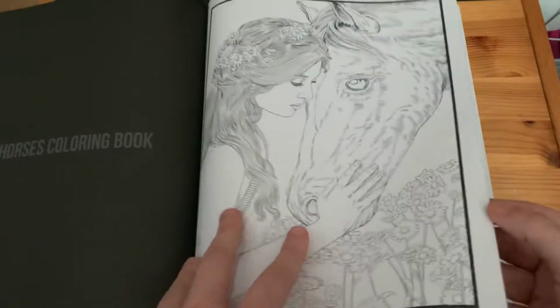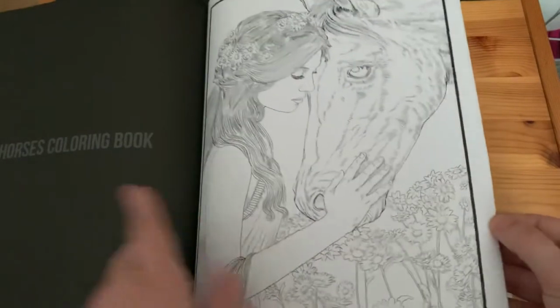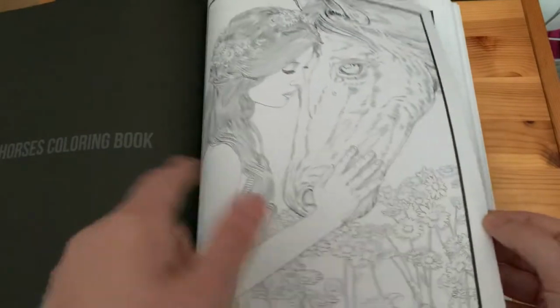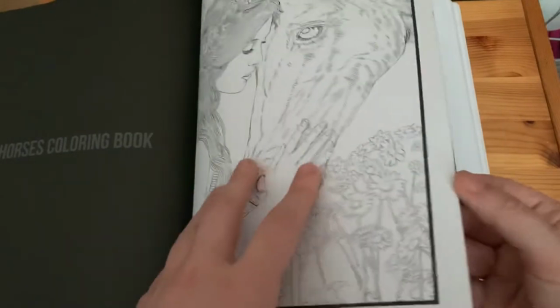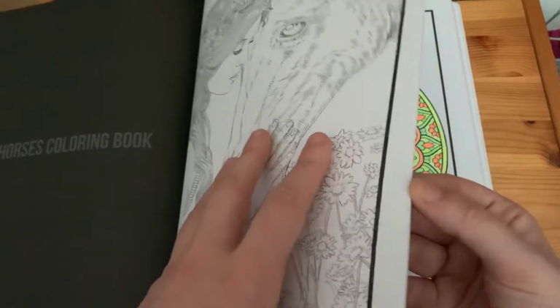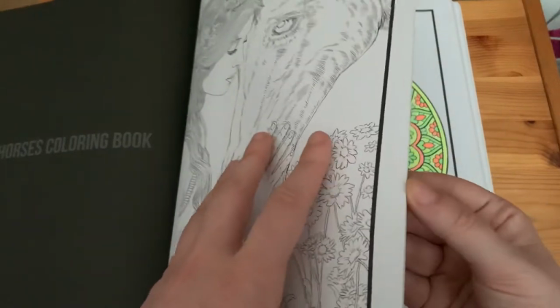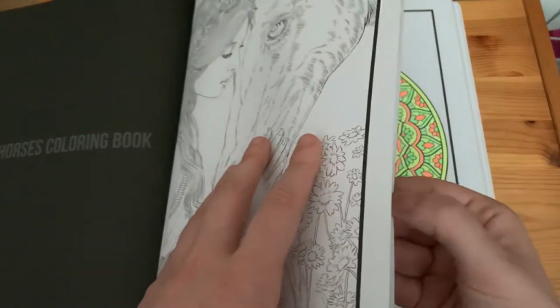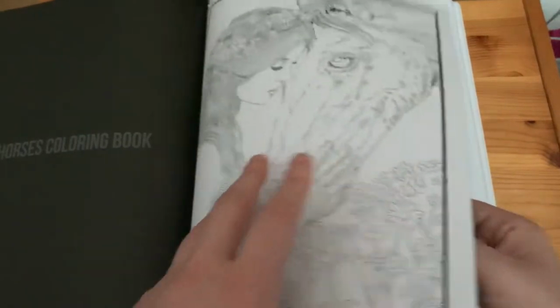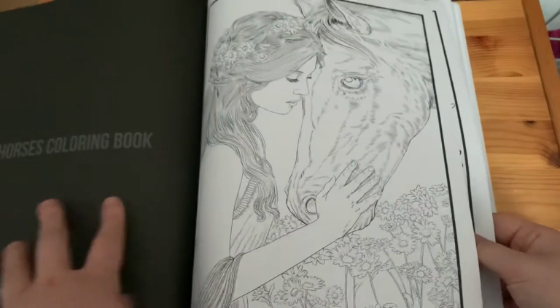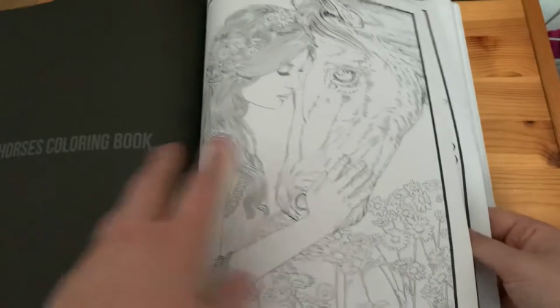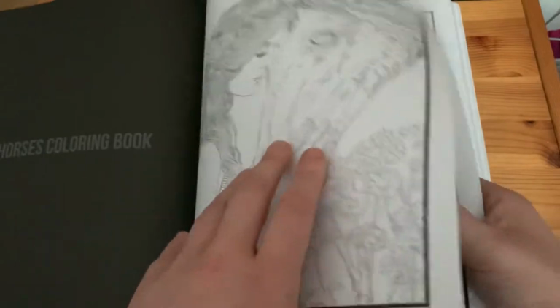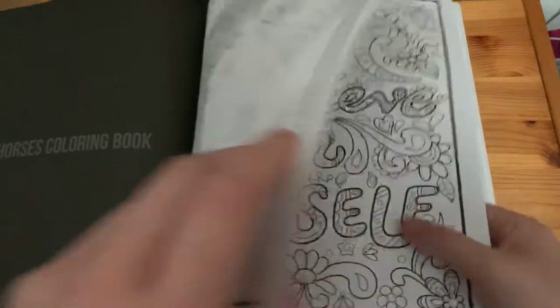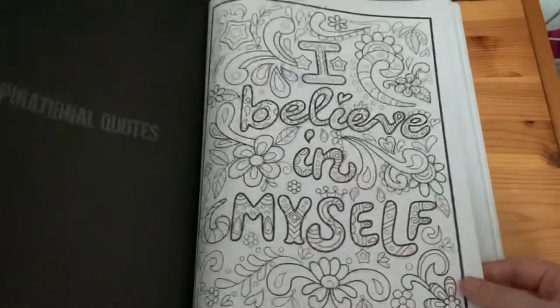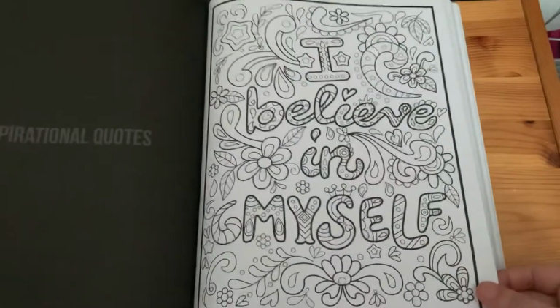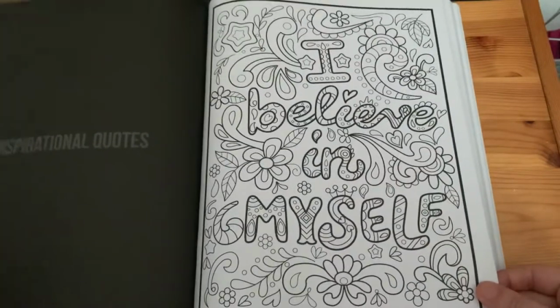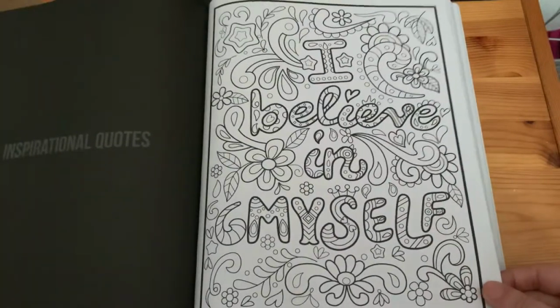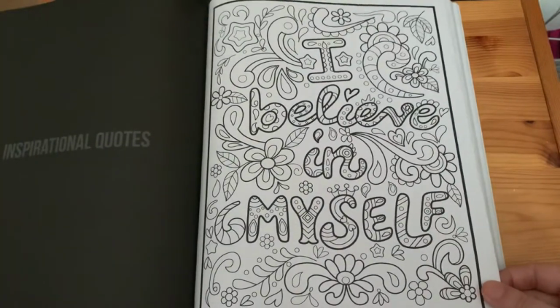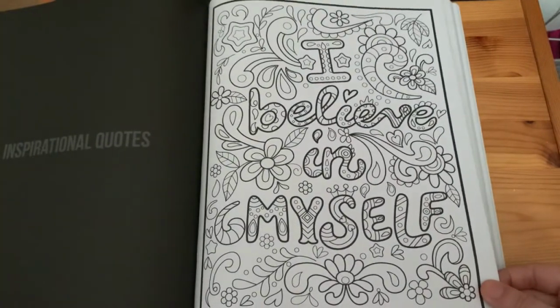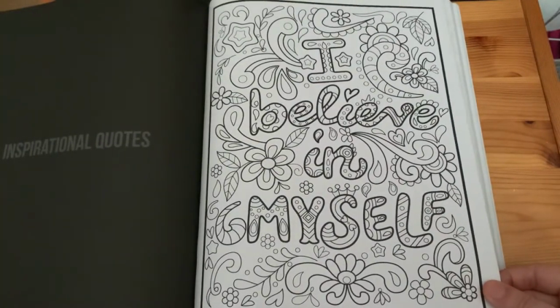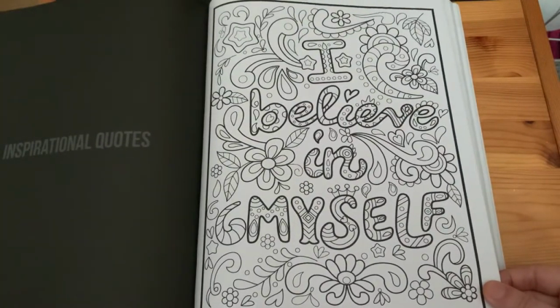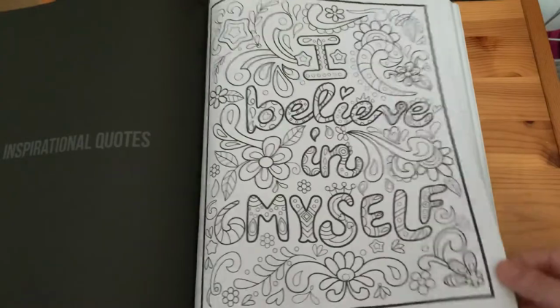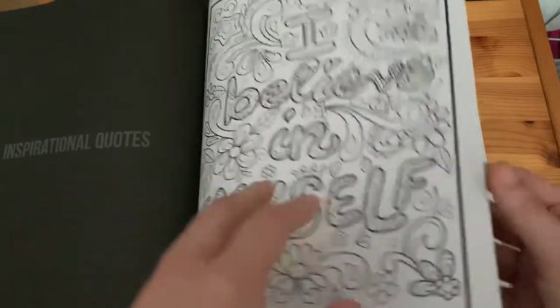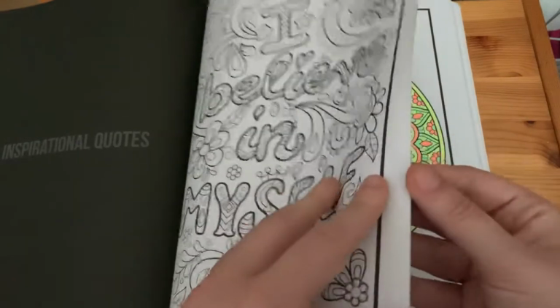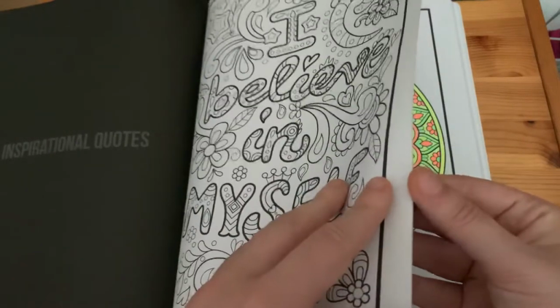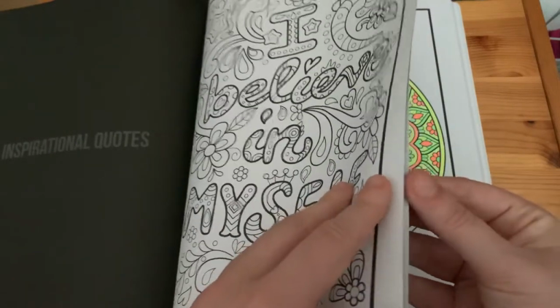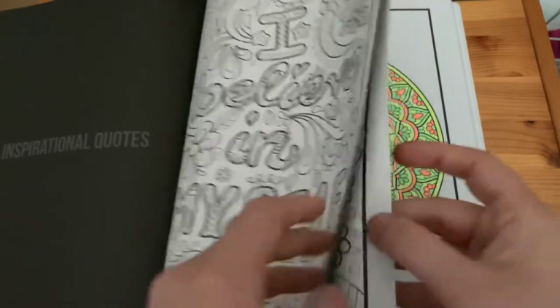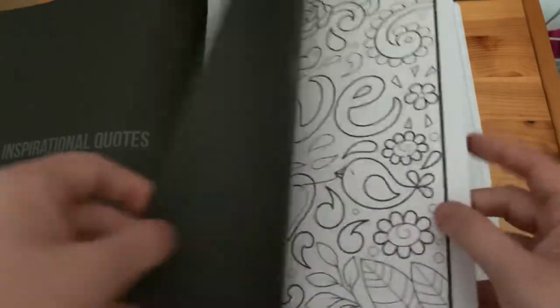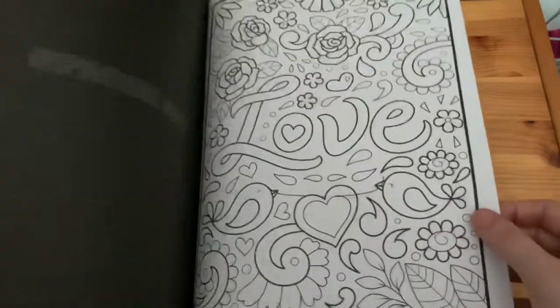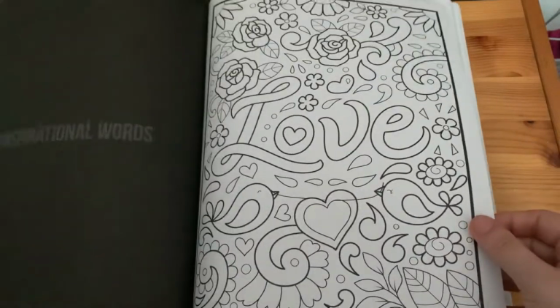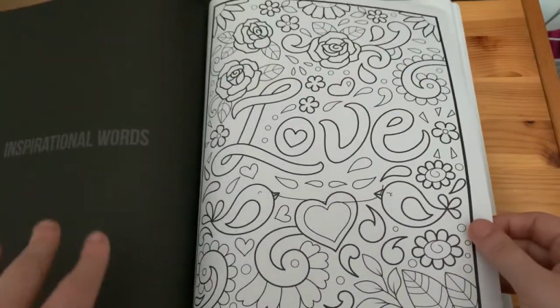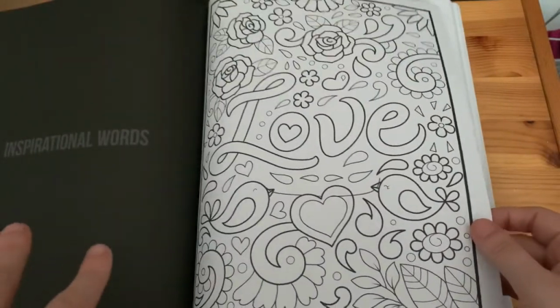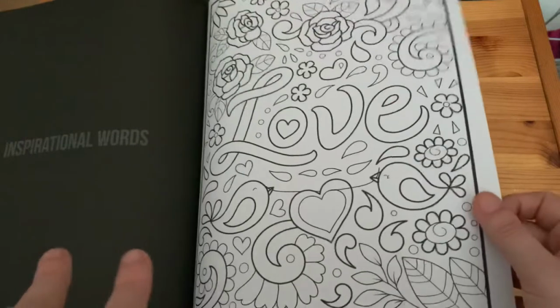I might even just get the Horses book — I absolutely love it if it's still in print, though I actually don't know if it is. Then we have 'Inspirational Quotes' and 'Inspirational Words'.